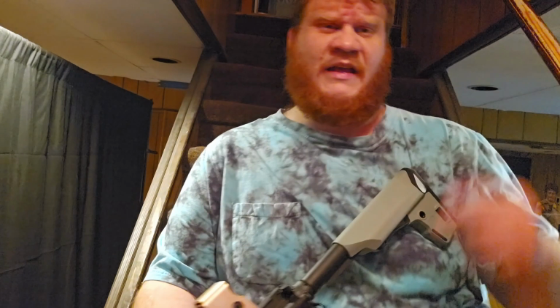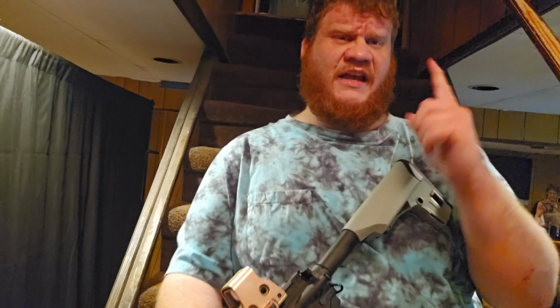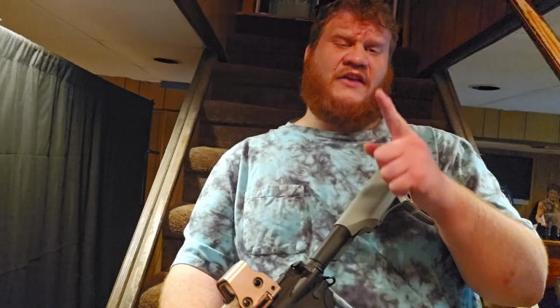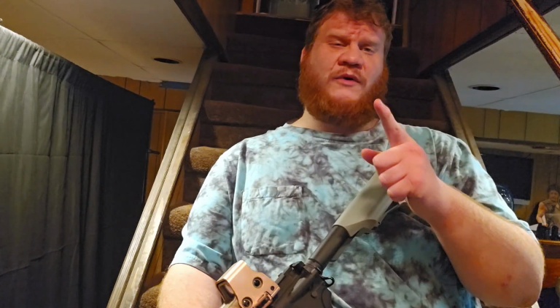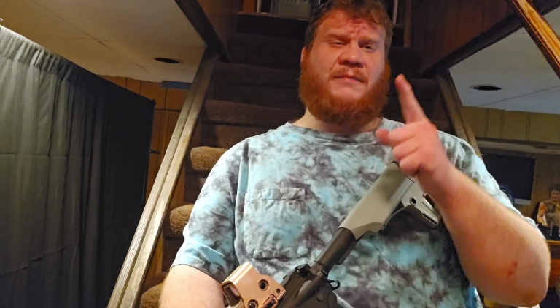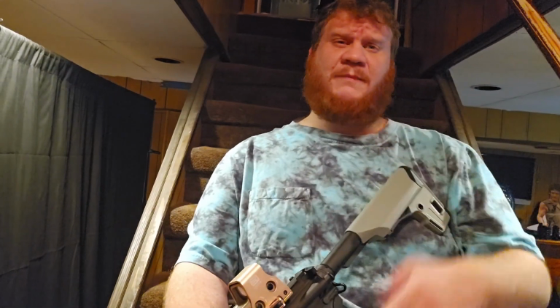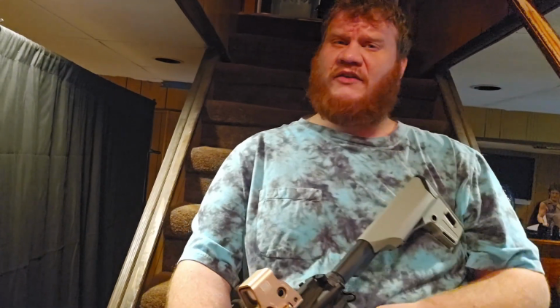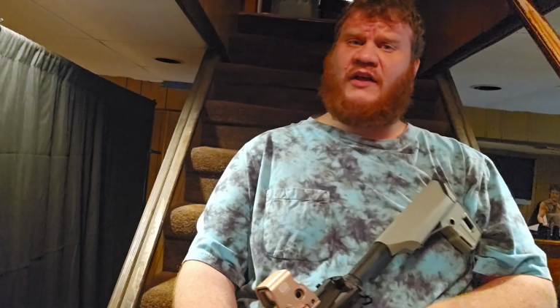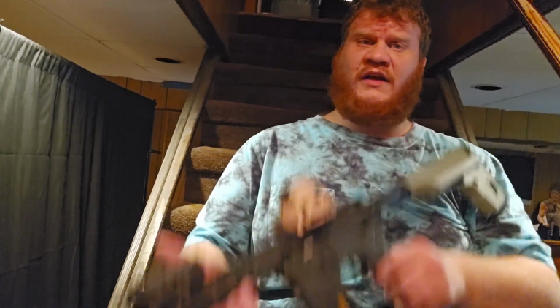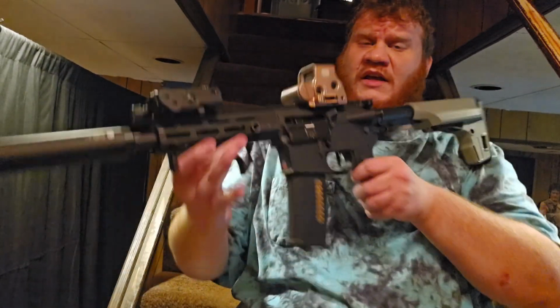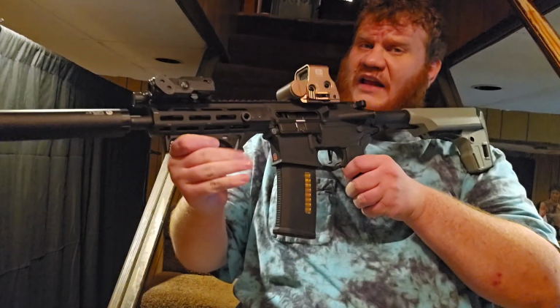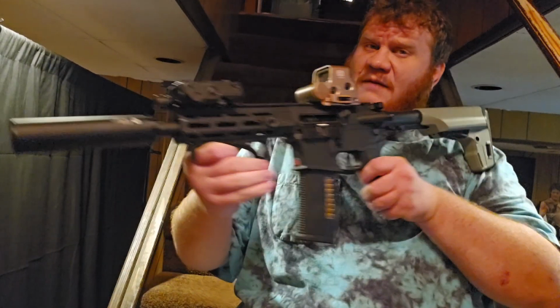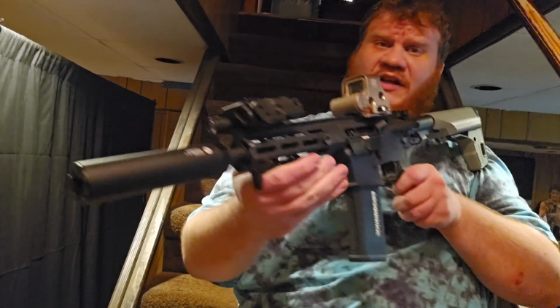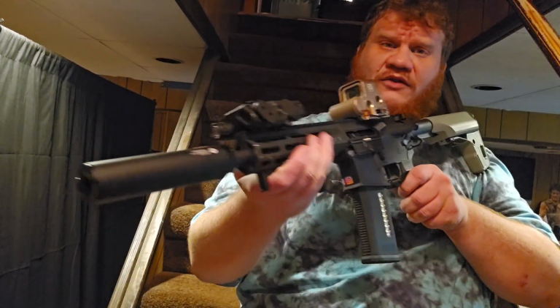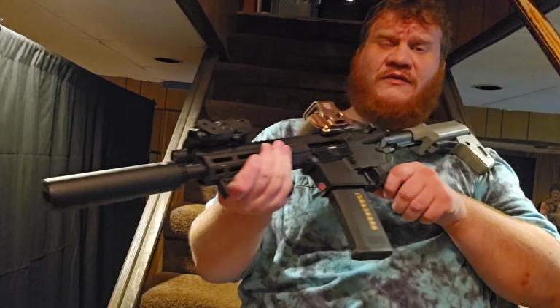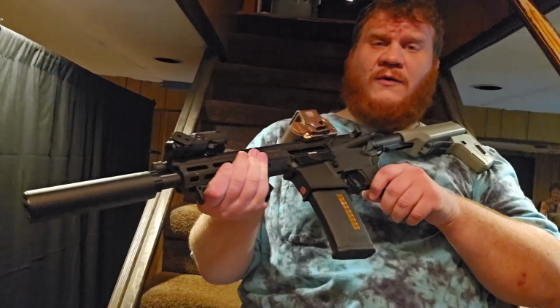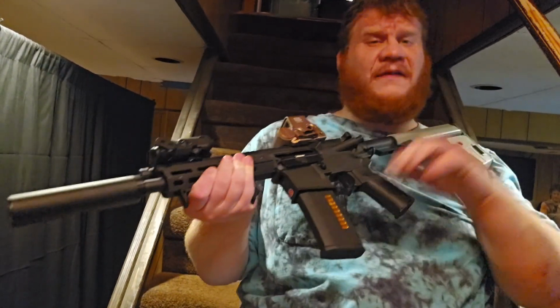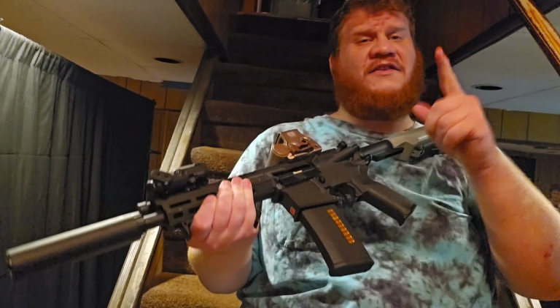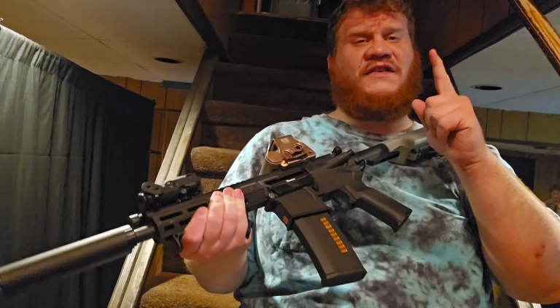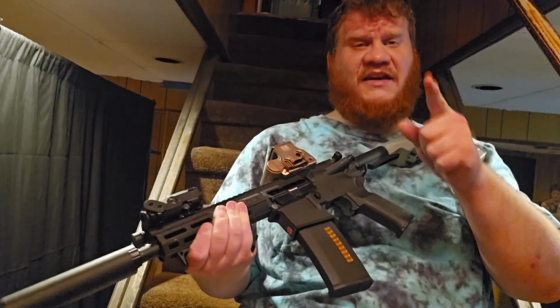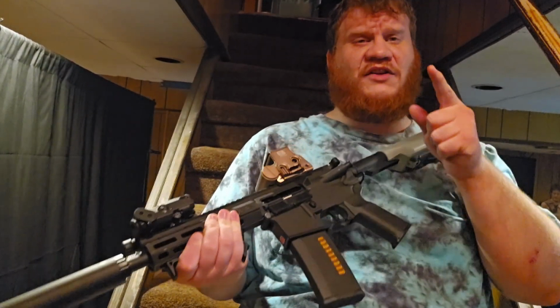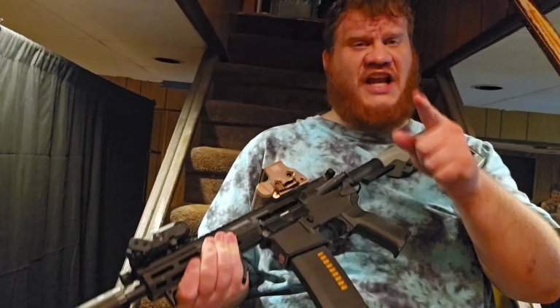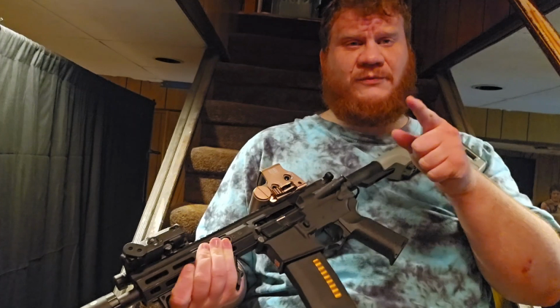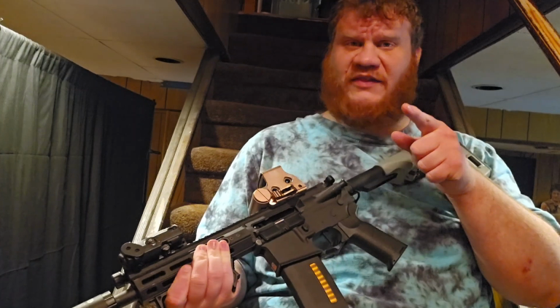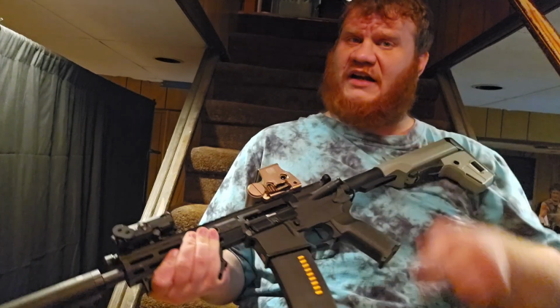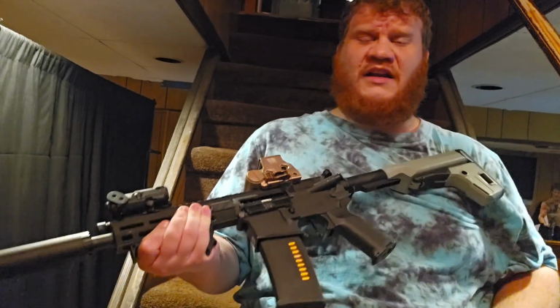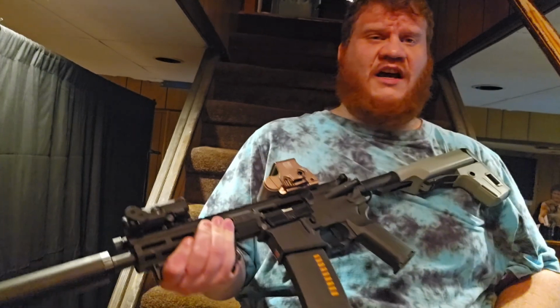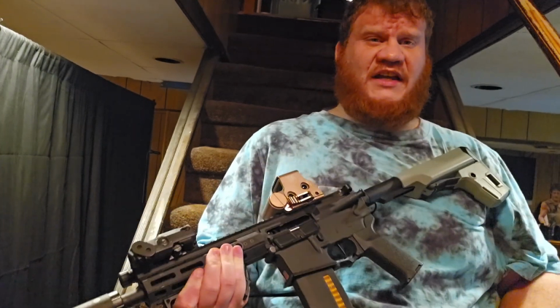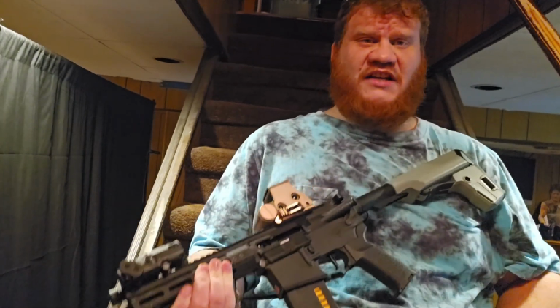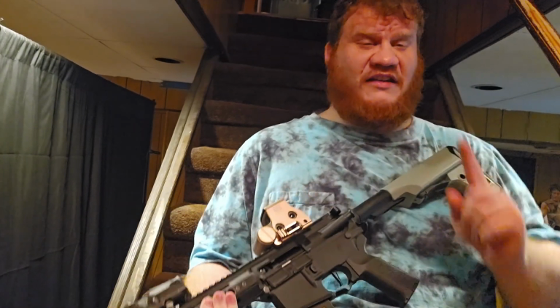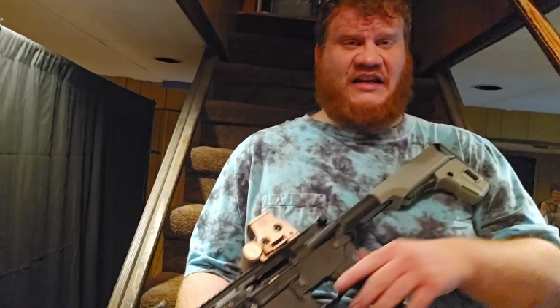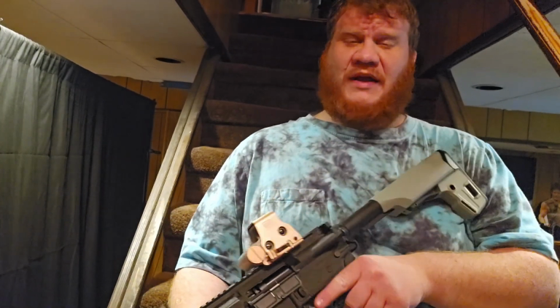Hey guys, what up? It's Apex. Today I bring you the review of the Lancer Tactical Gen 3 line of AEGs. Let's get into it.